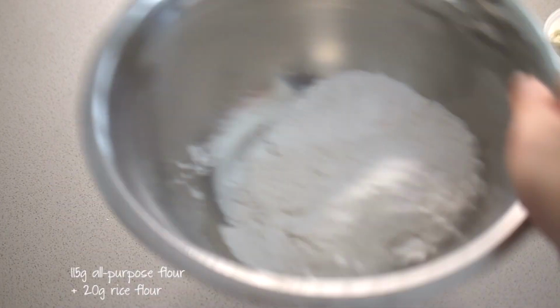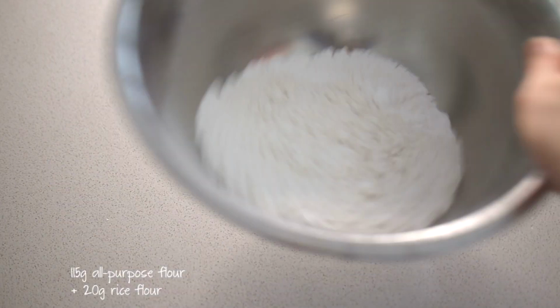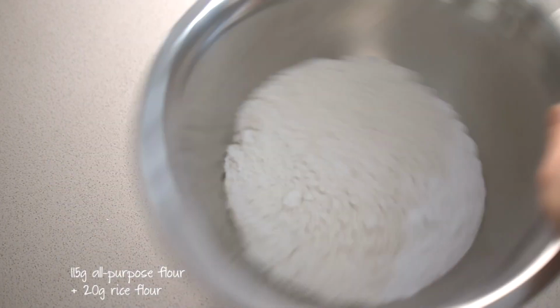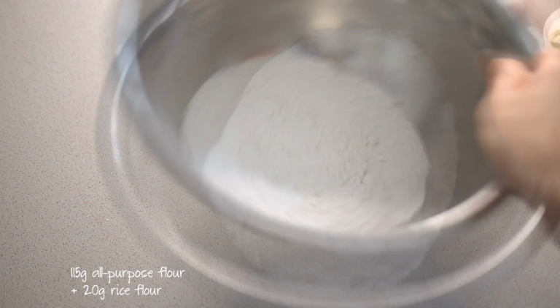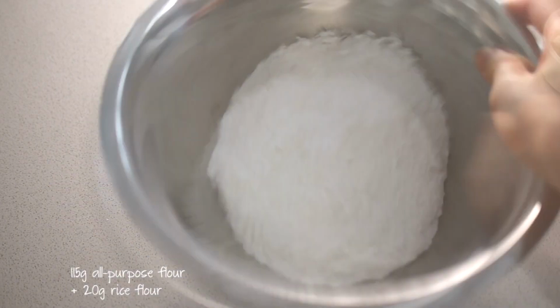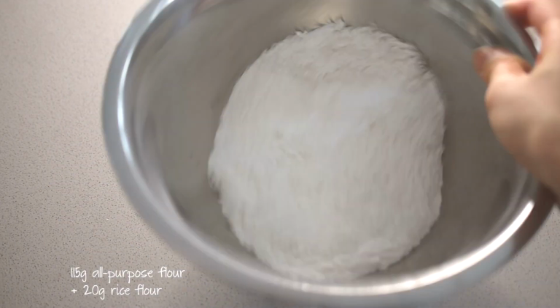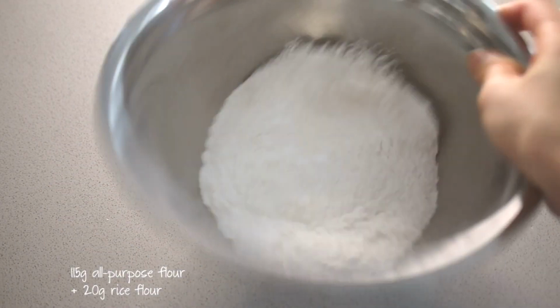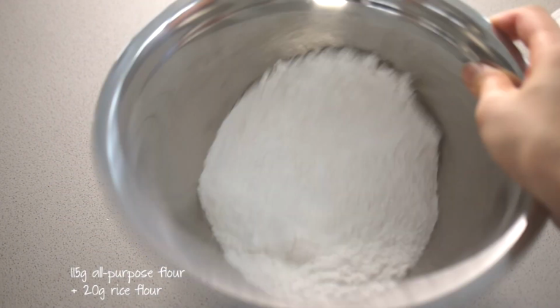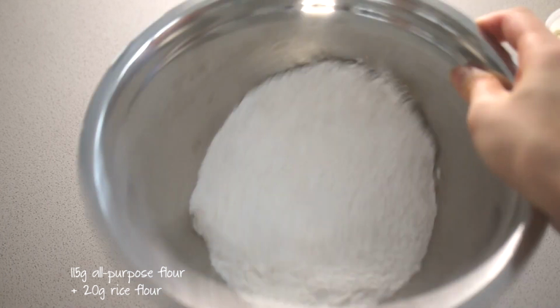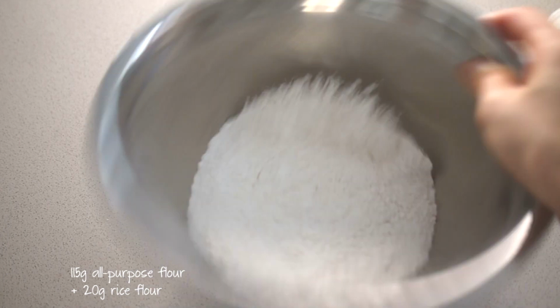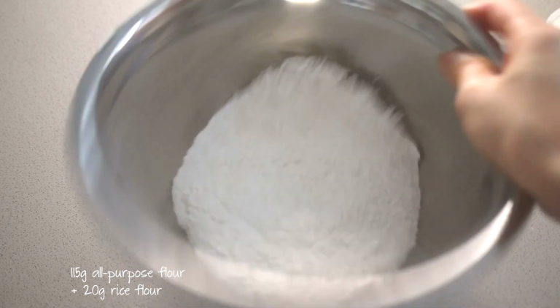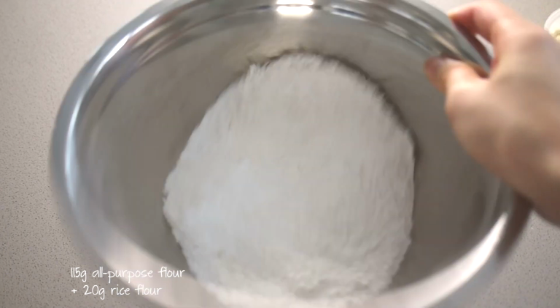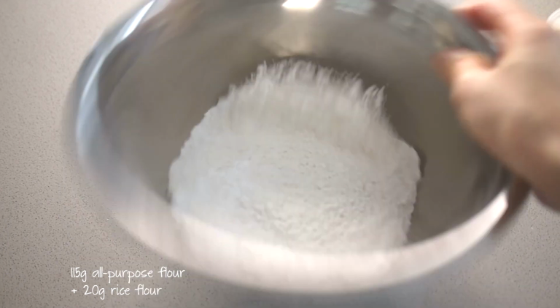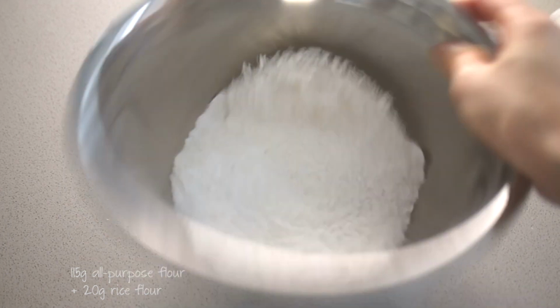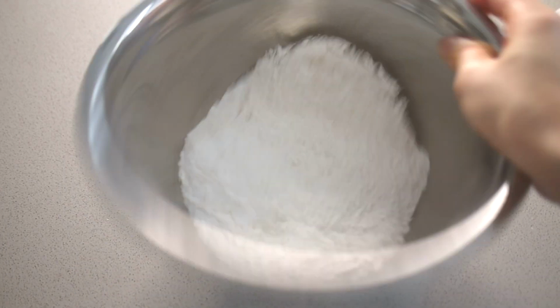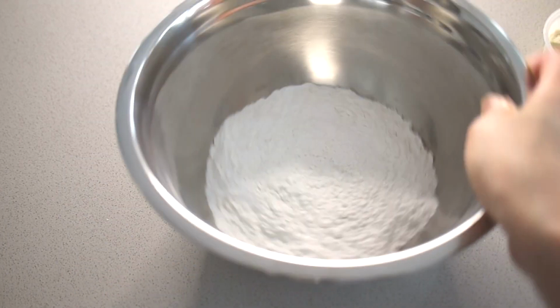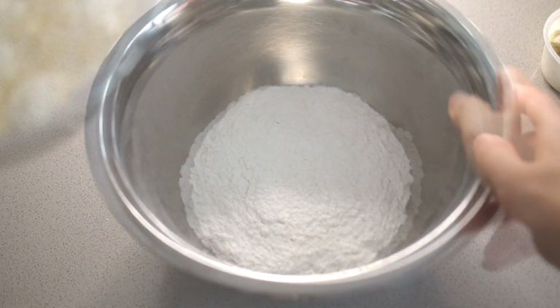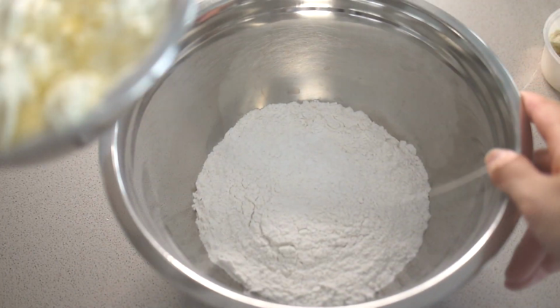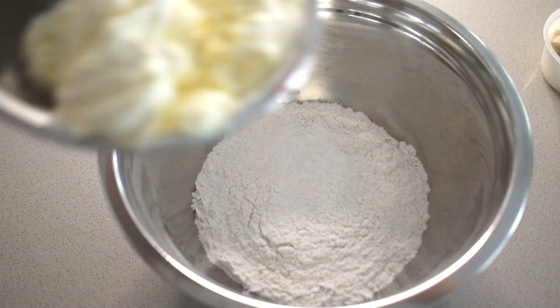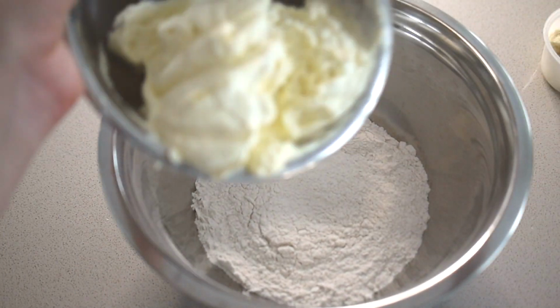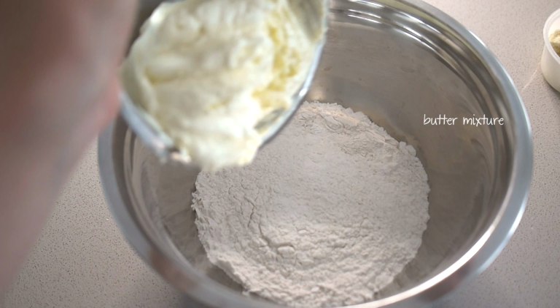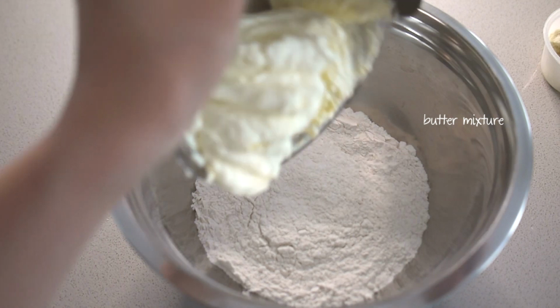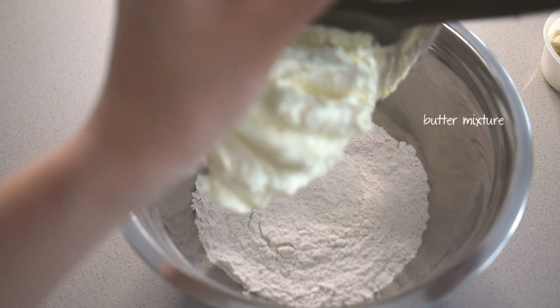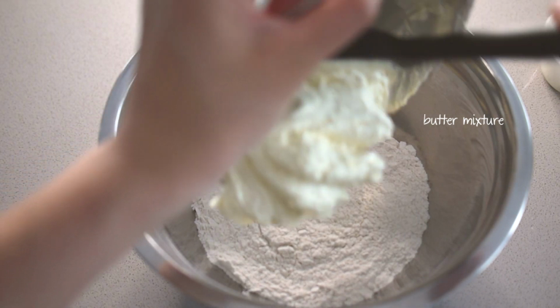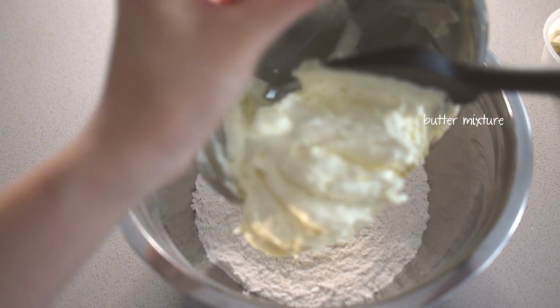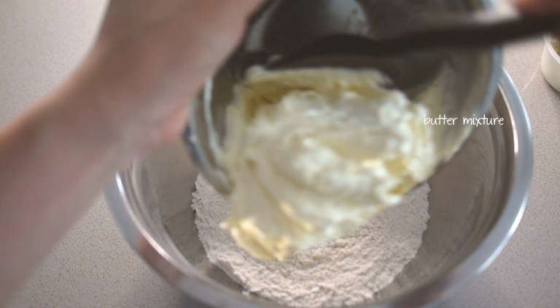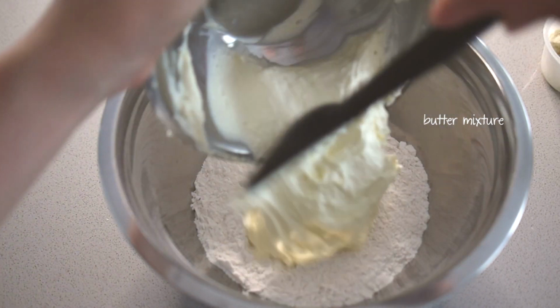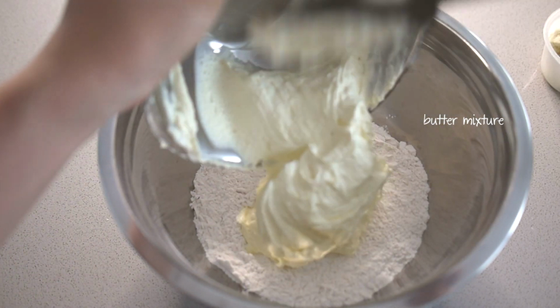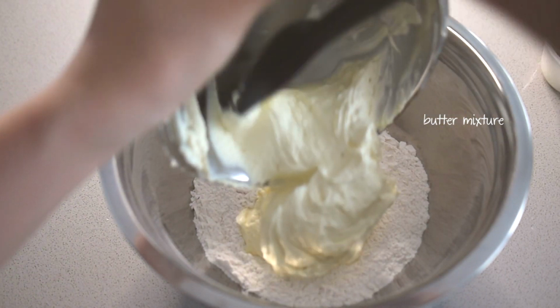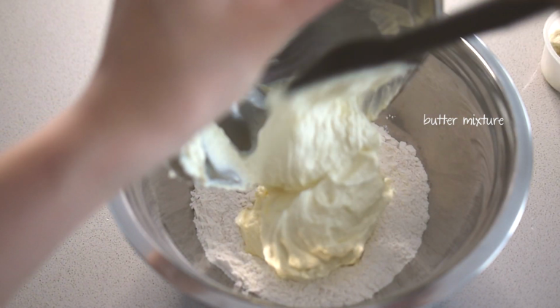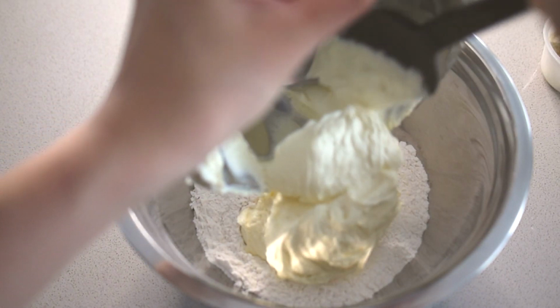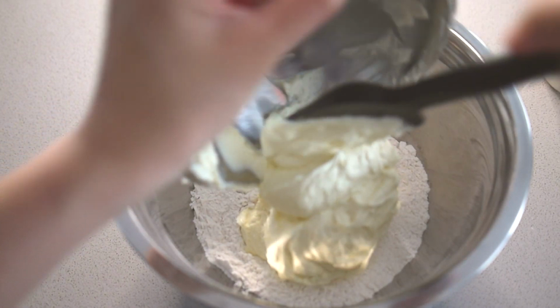For the dry ingredients I have 115 grams of all-purpose flour and 20 grams of rice flour. The rice flour is optional and you can replace it with all-purpose flour. I just find that it makes a lighter and crispier dough.